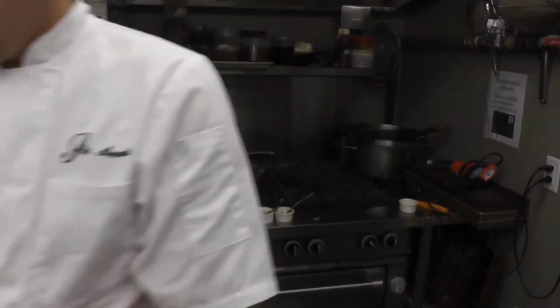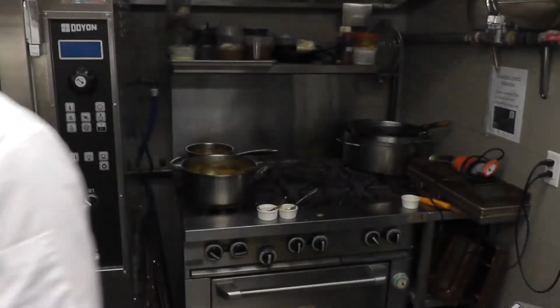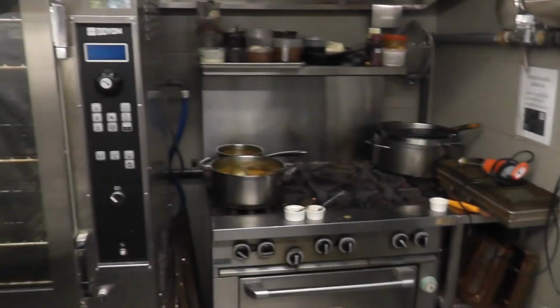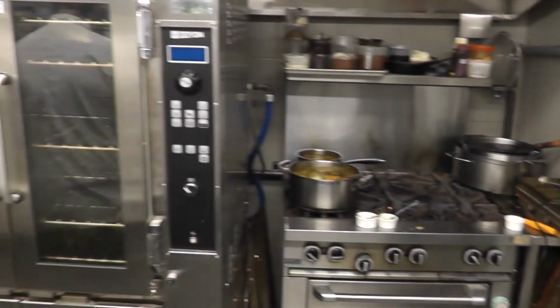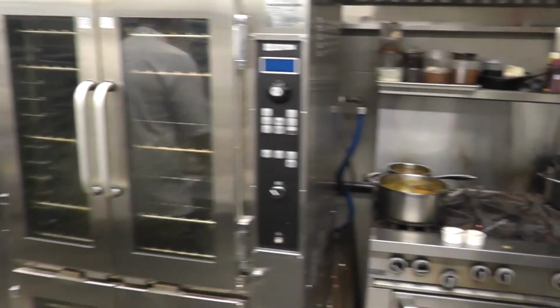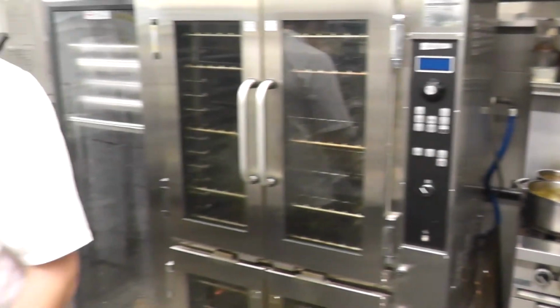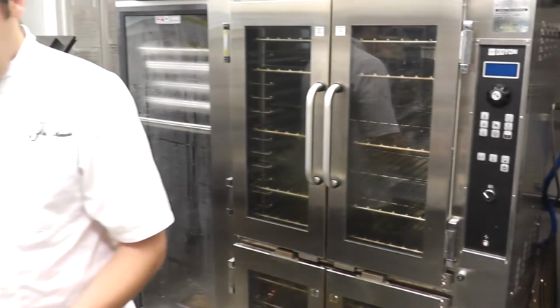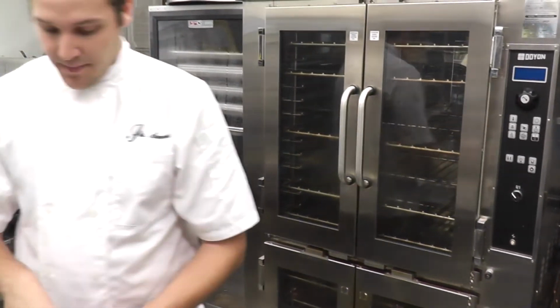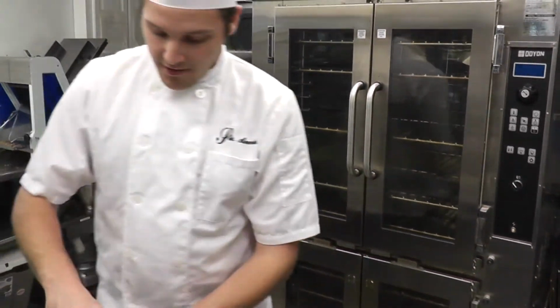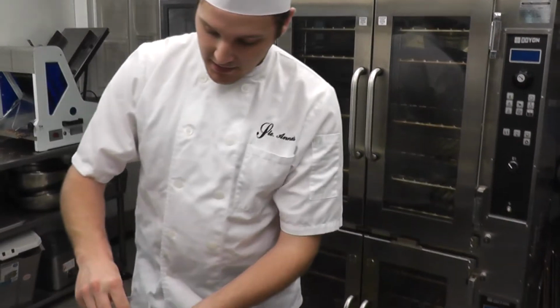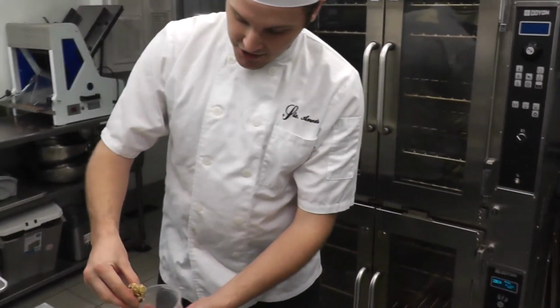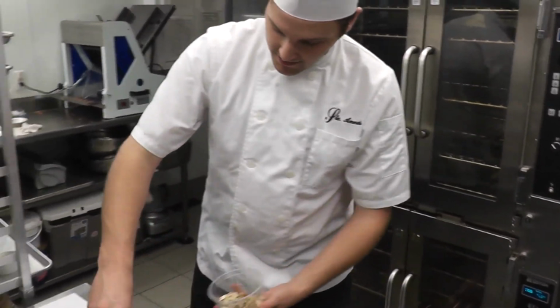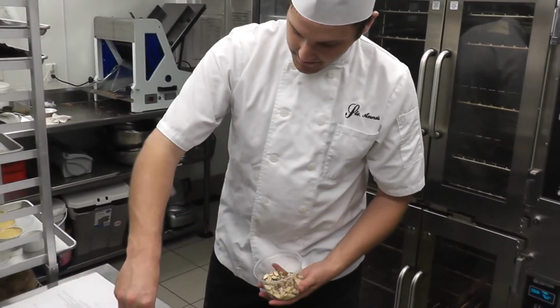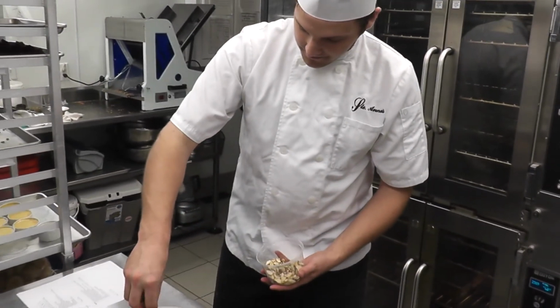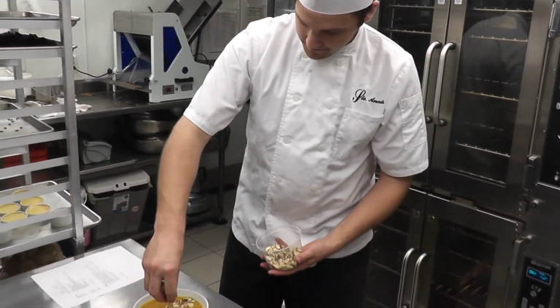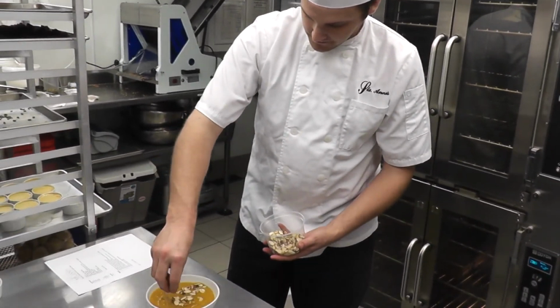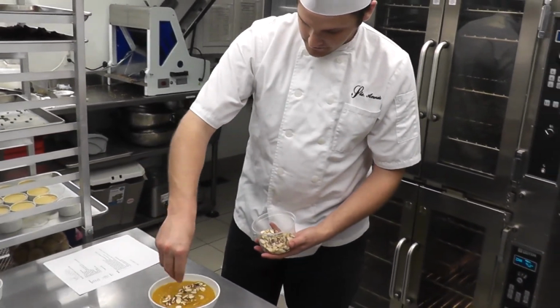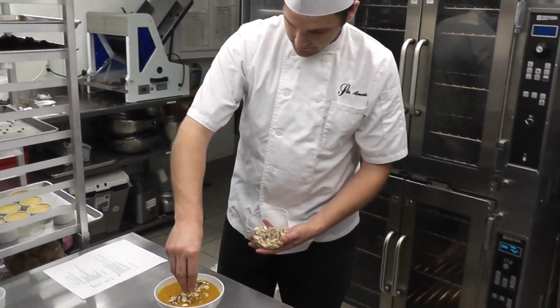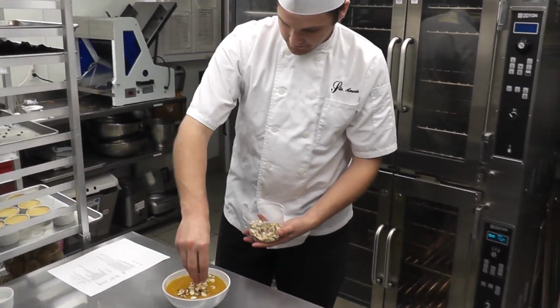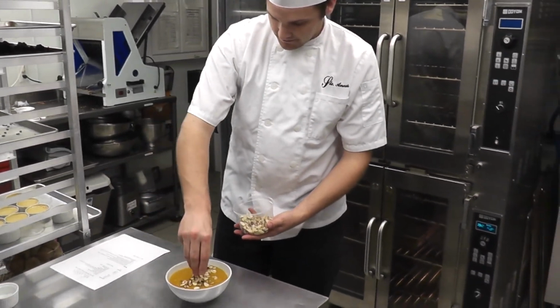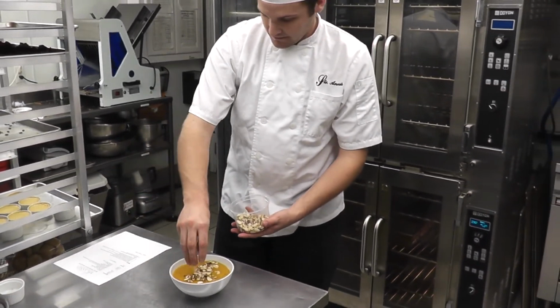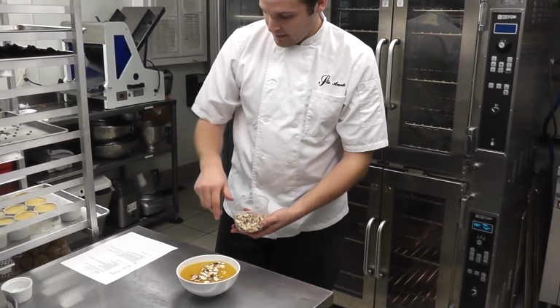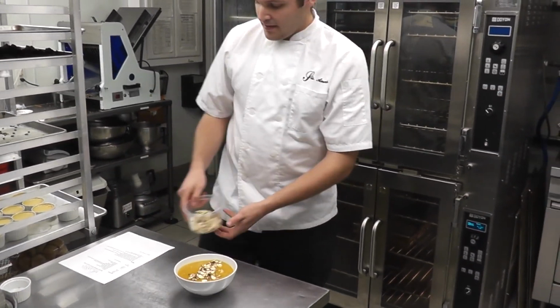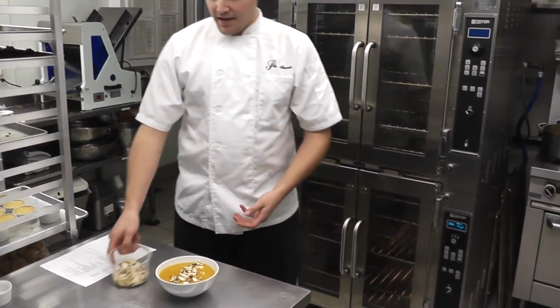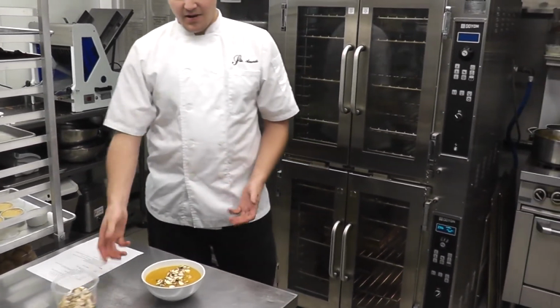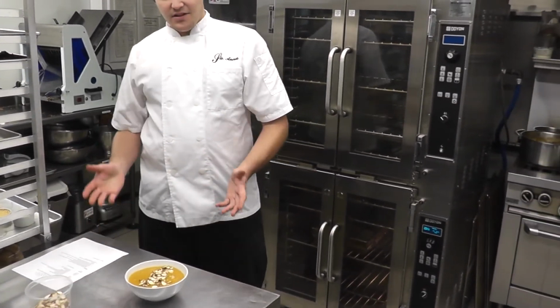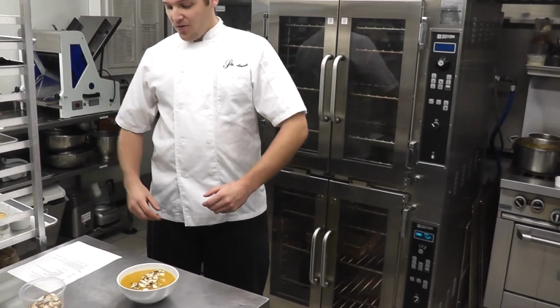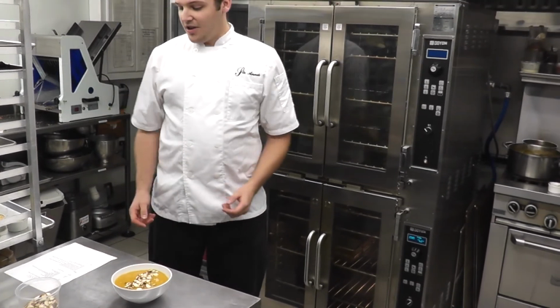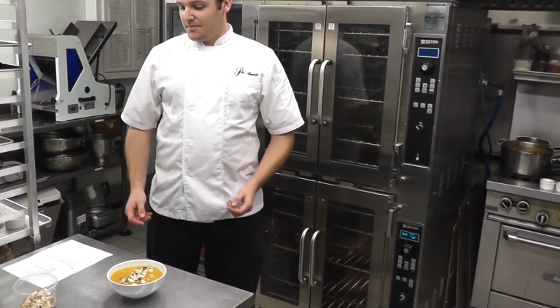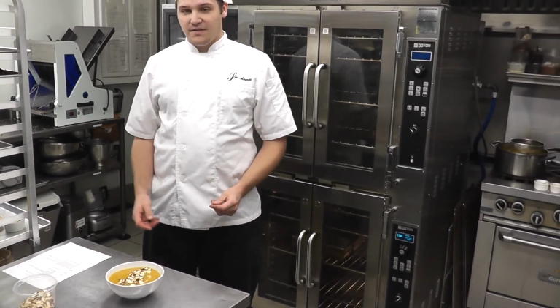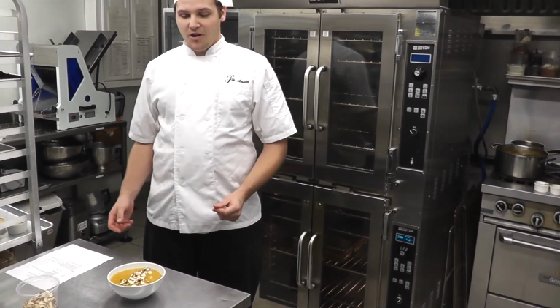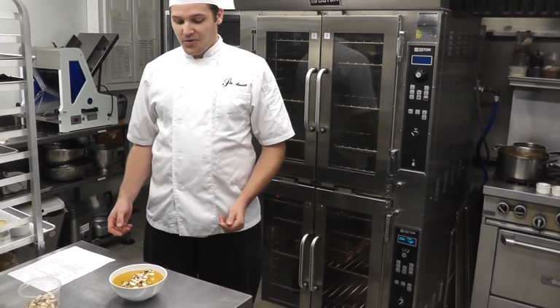We're going to take some toasted almonds that I did up earlier and garnish it with that. And there you have it — your roasted autumn harvest squash soup.